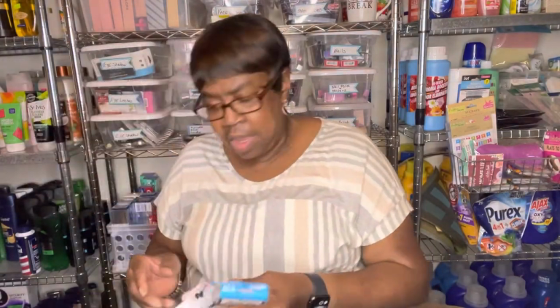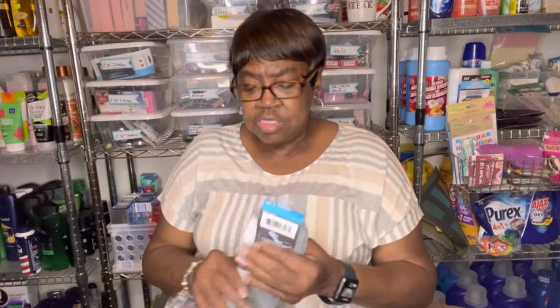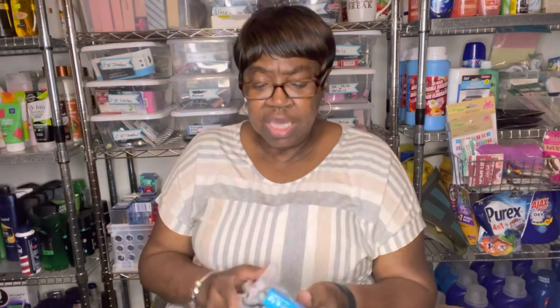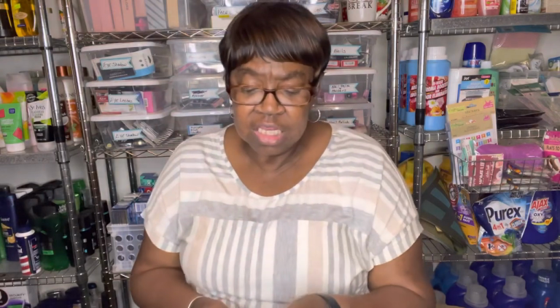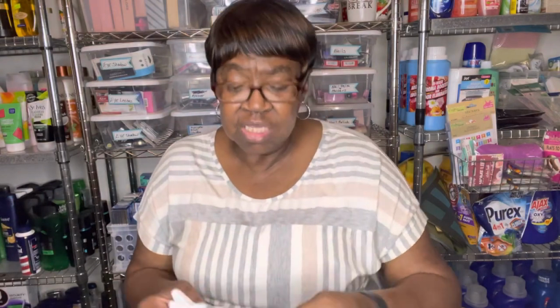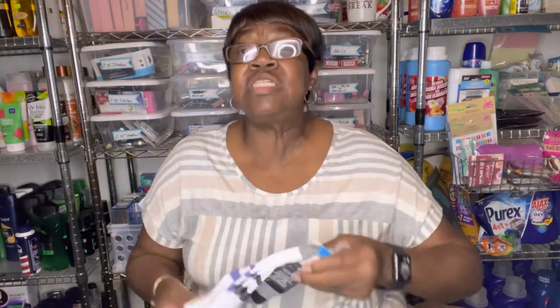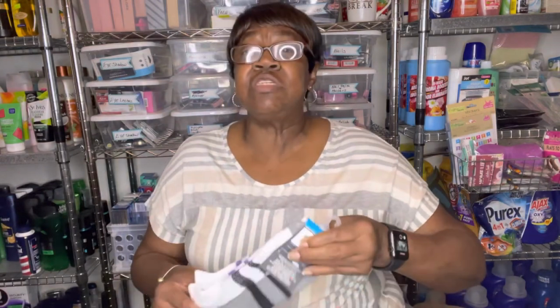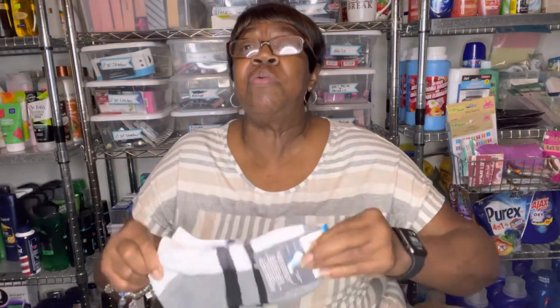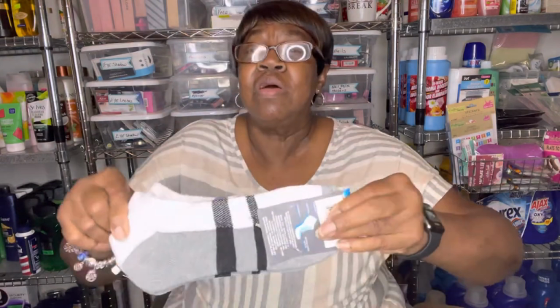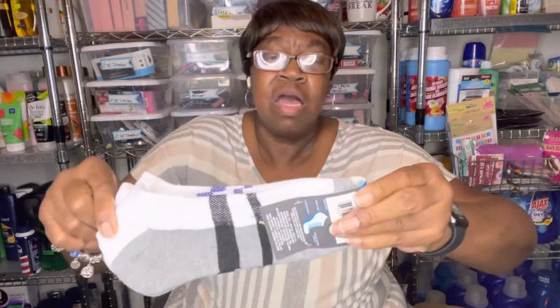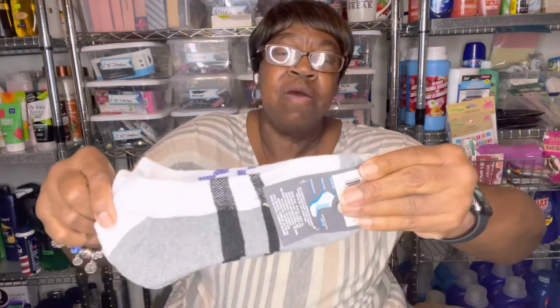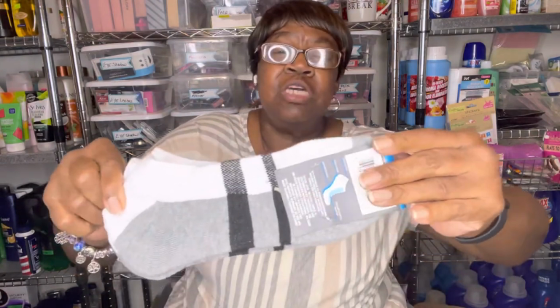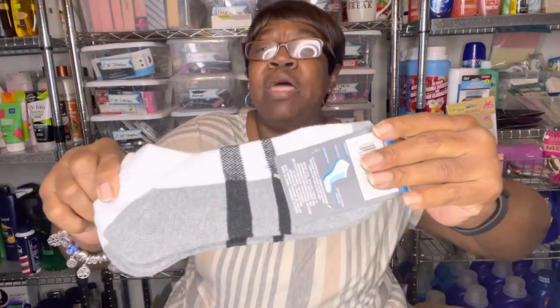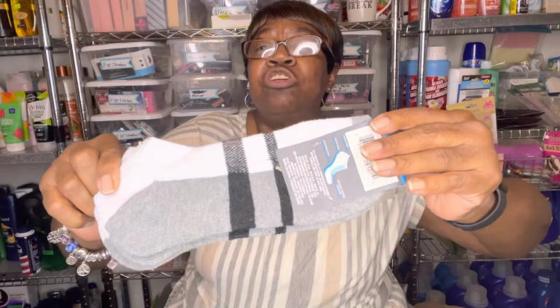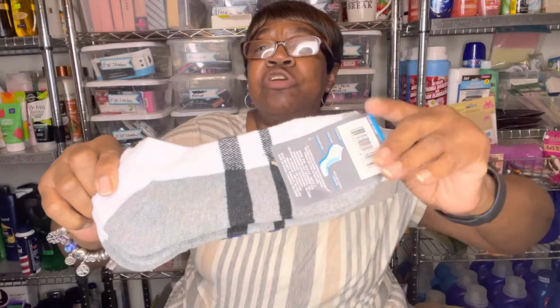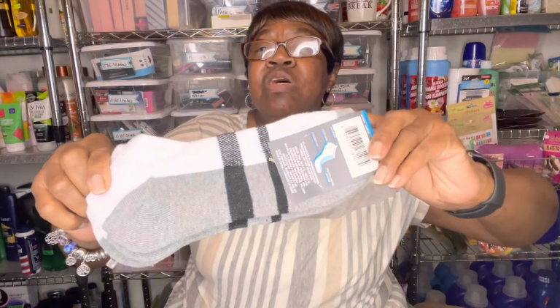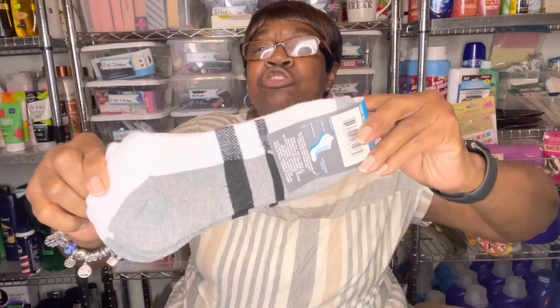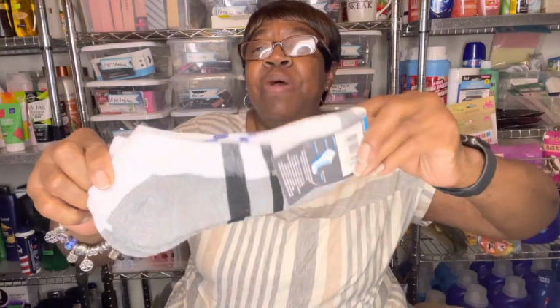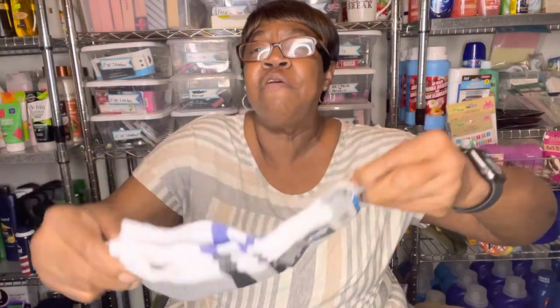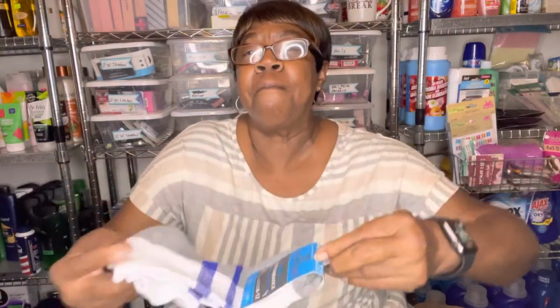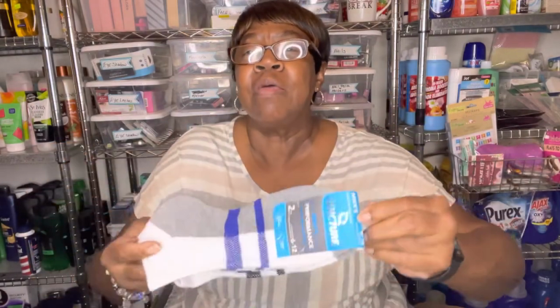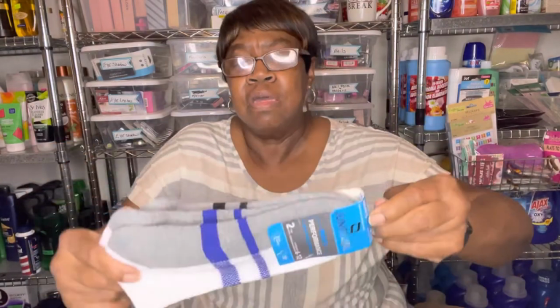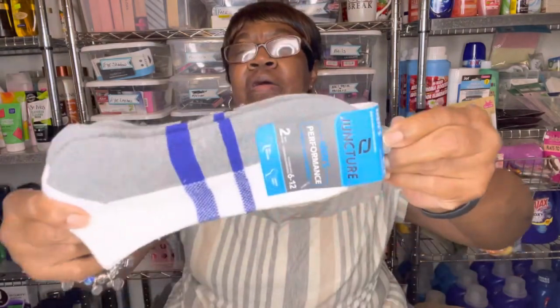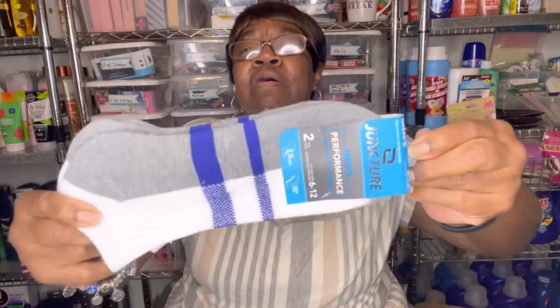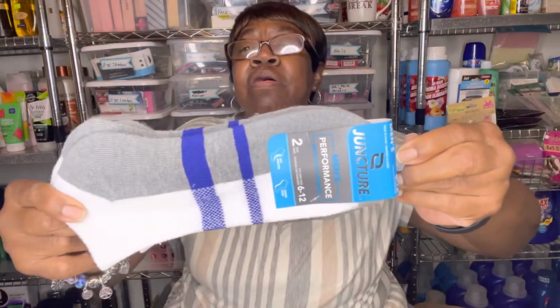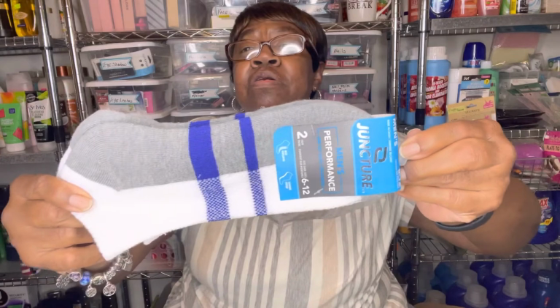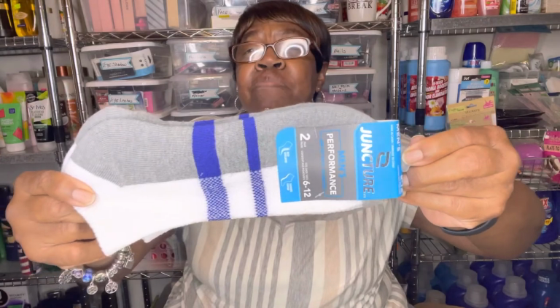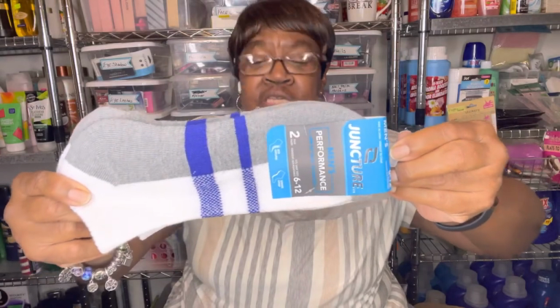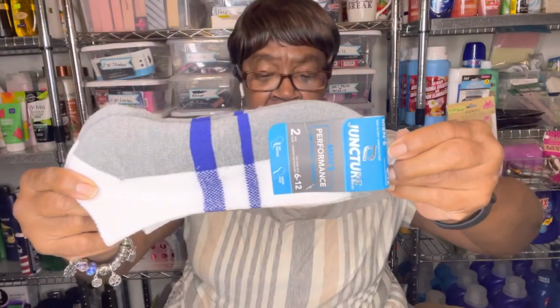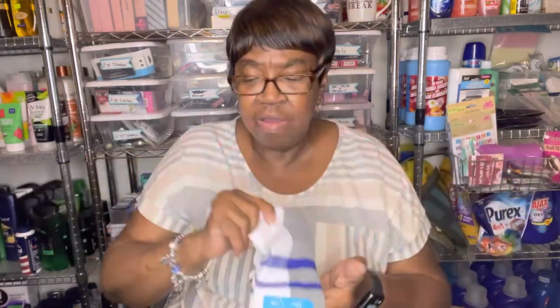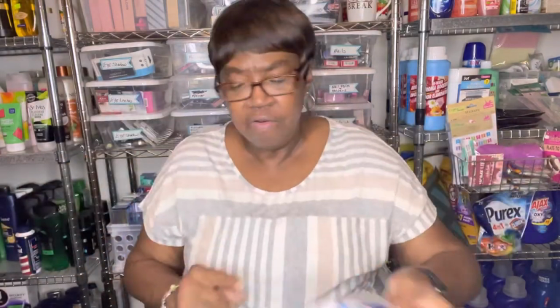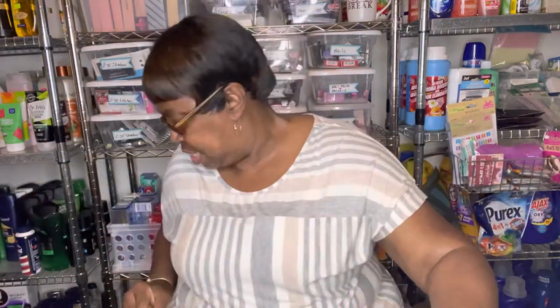King needed some socks, so I grabbed these by Juncture — you get two pairs. I picked these up for King.